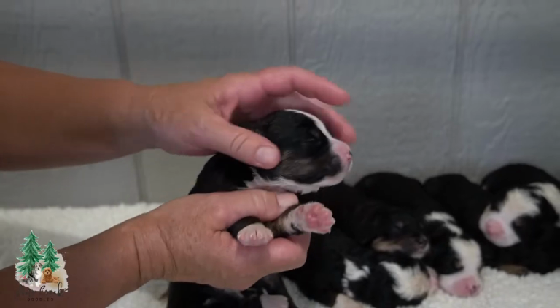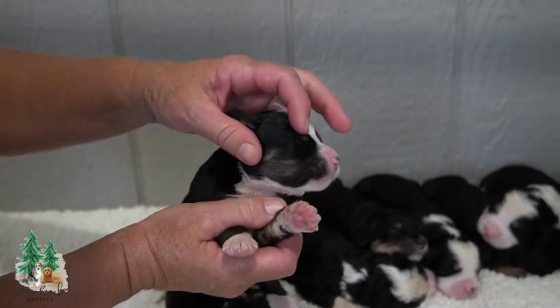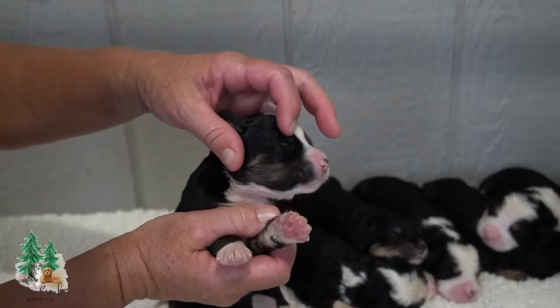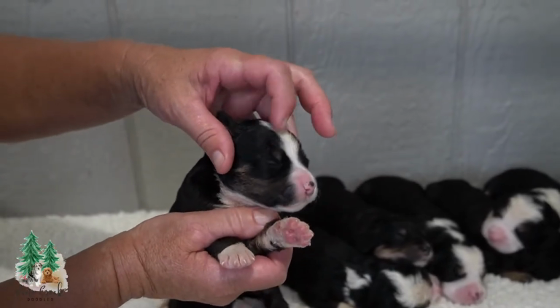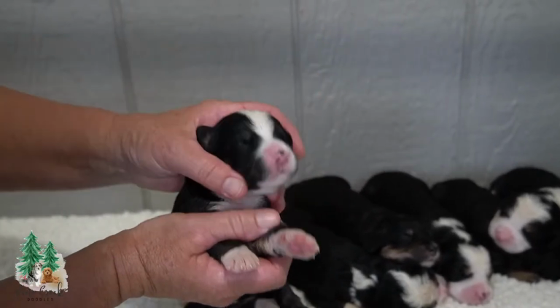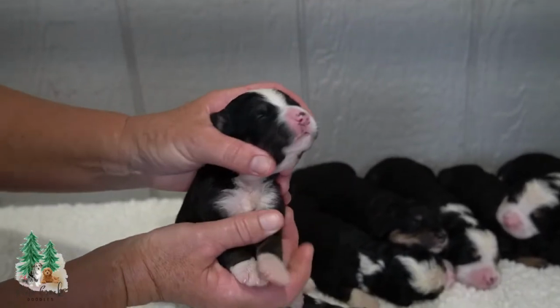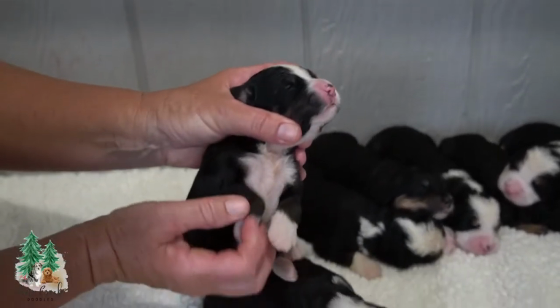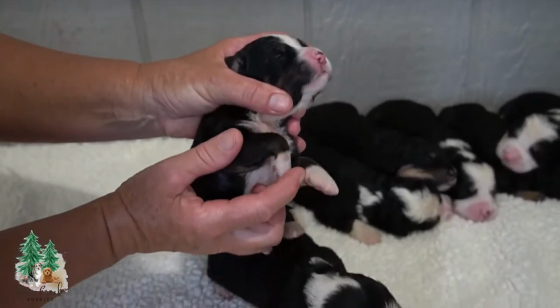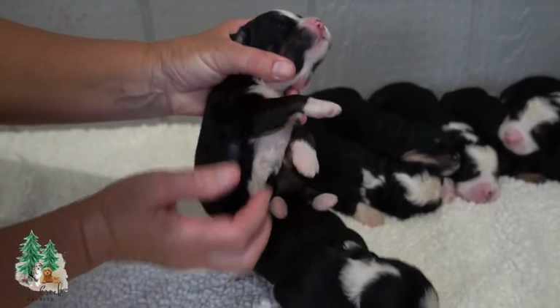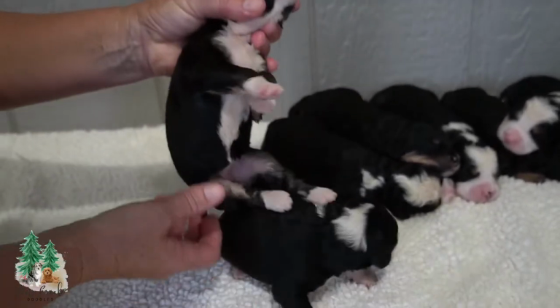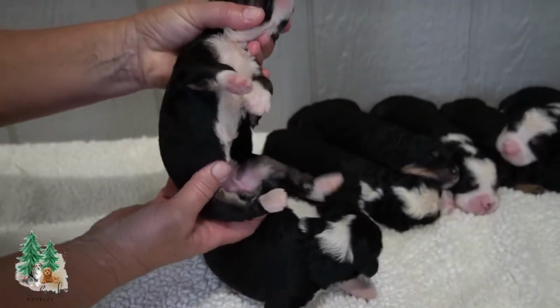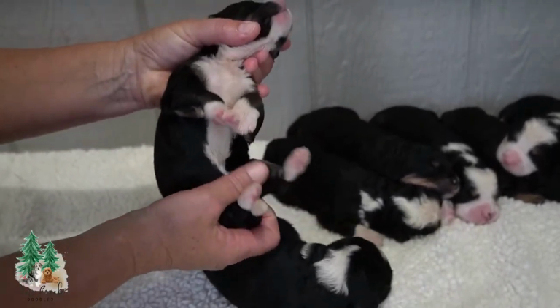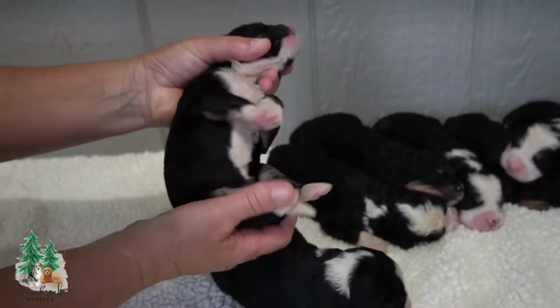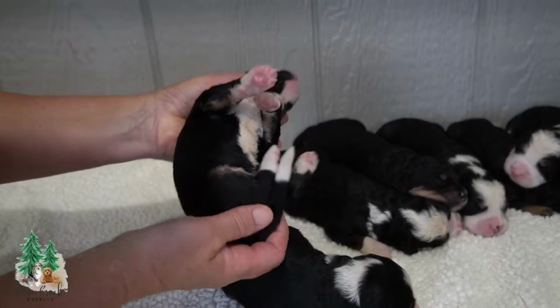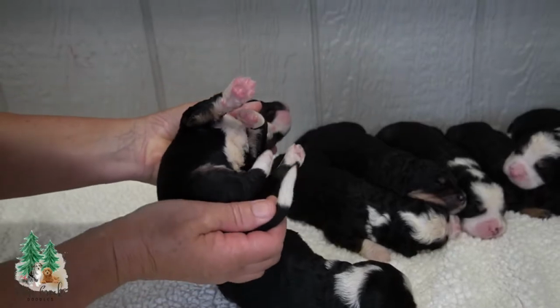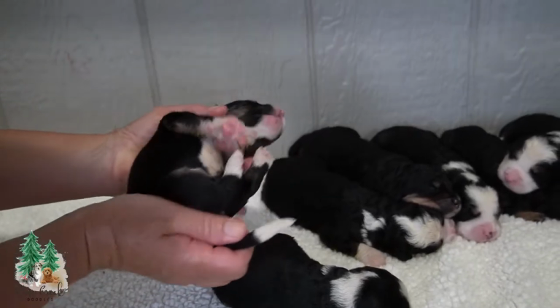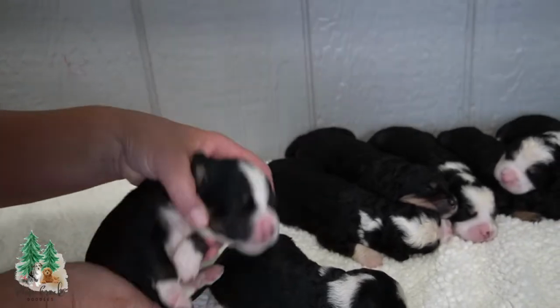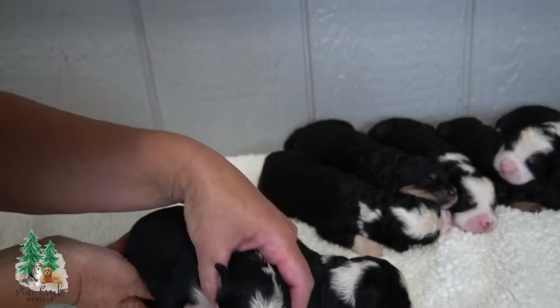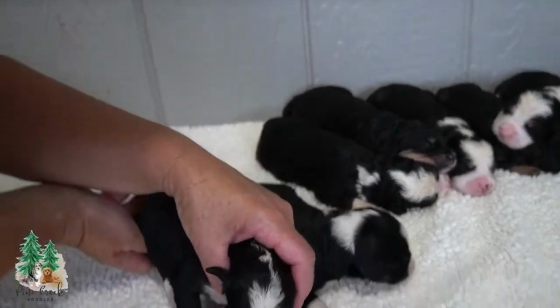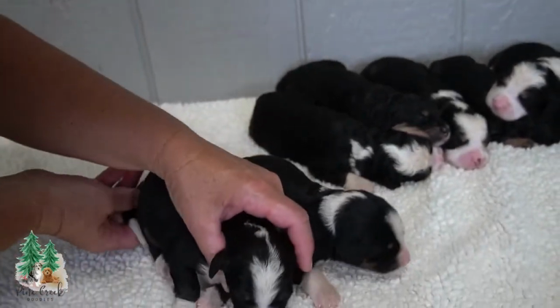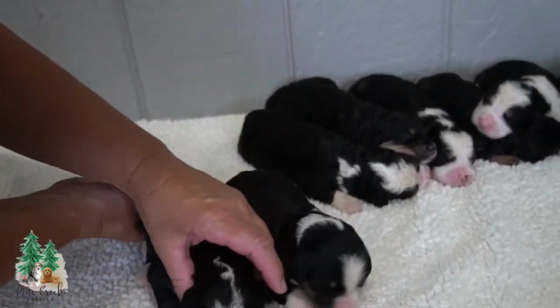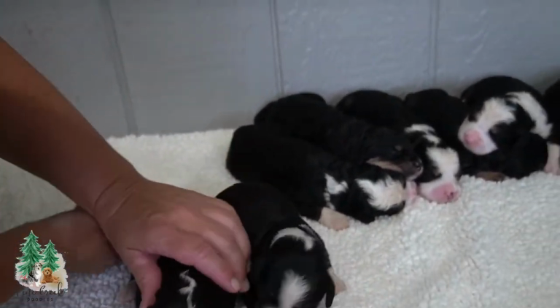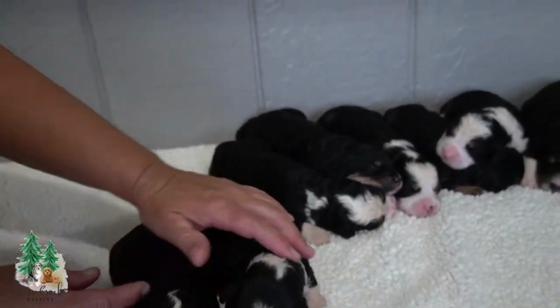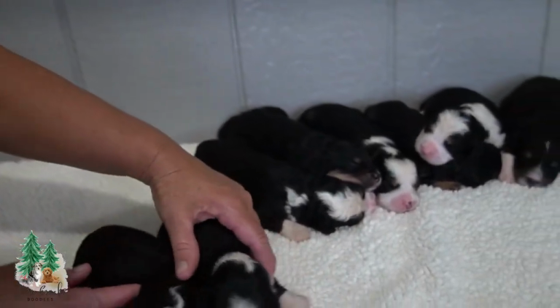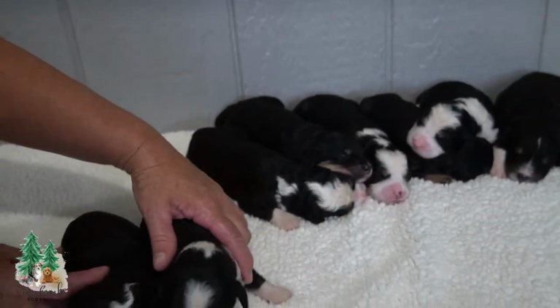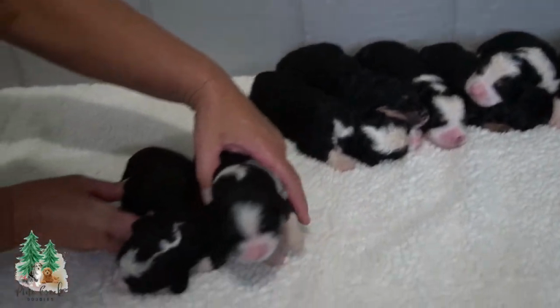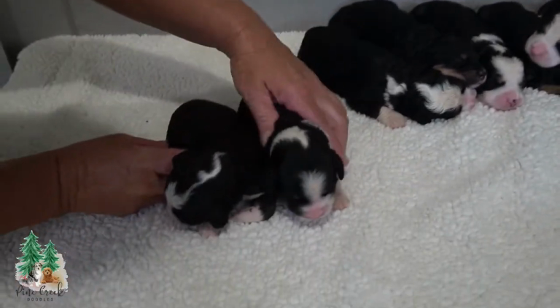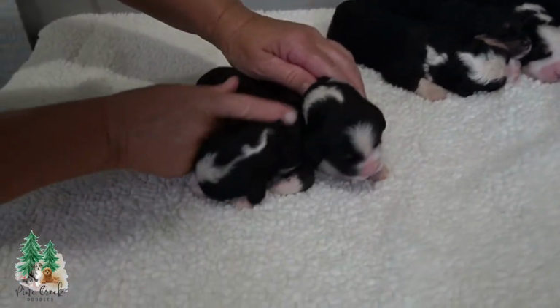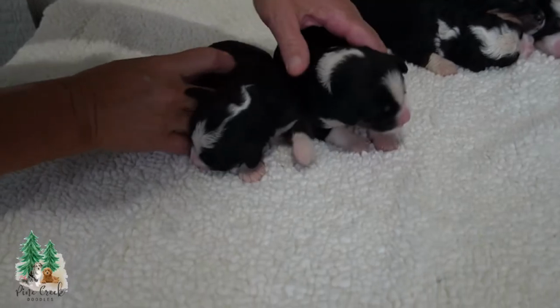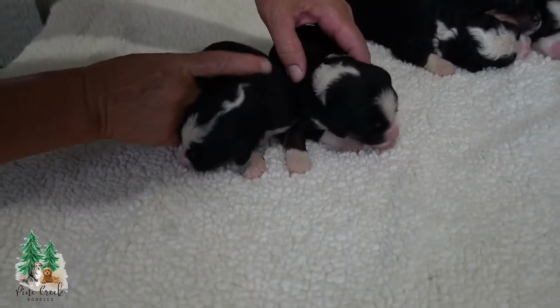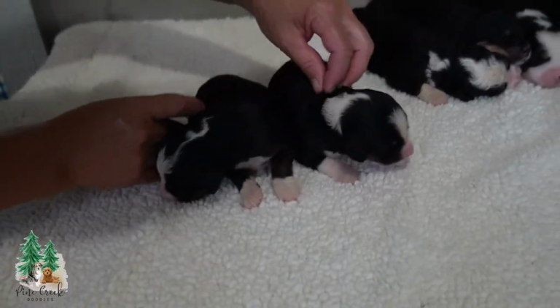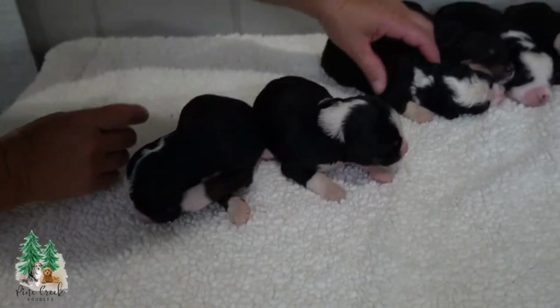Girl number two also has white on the head and some brown by the cheeks and right by the eyebrows. A little bit of brown here and back here, and a white tail of course. Girl number two — we haven't named them so we'll go with girl number one and two.